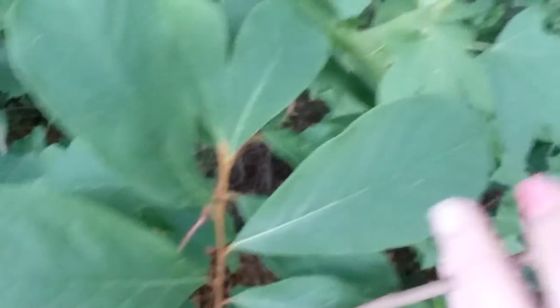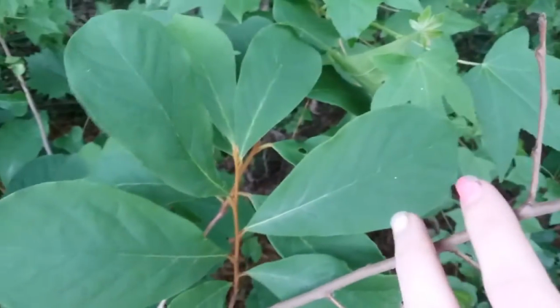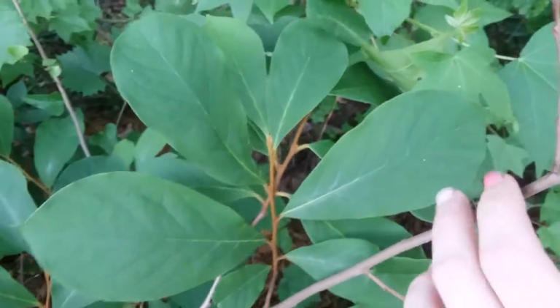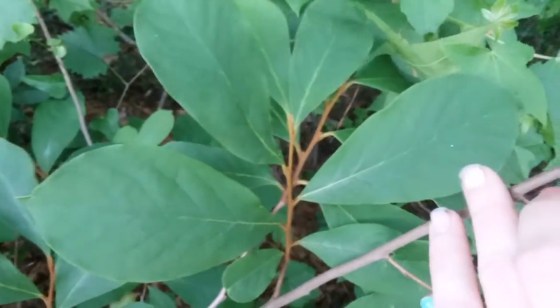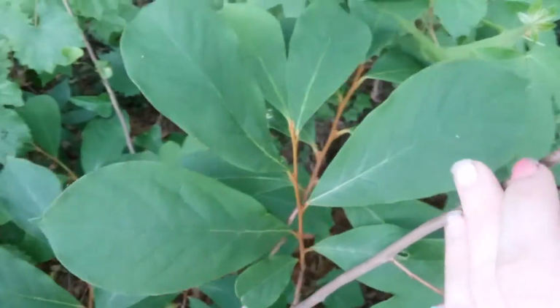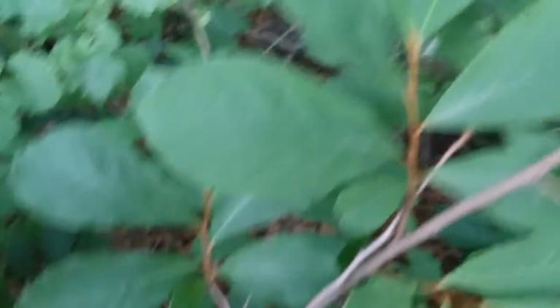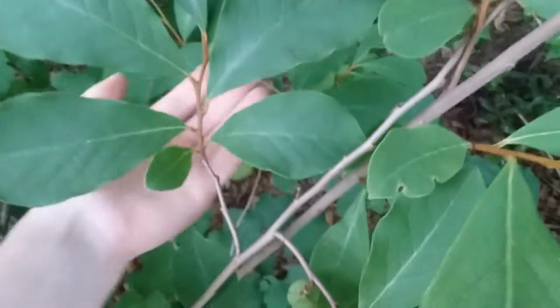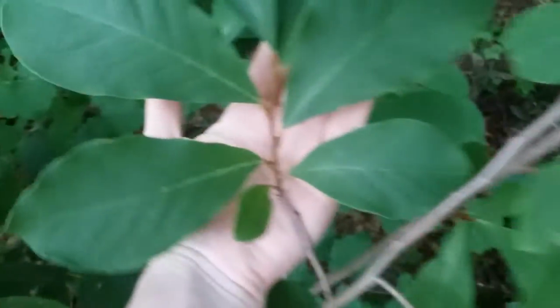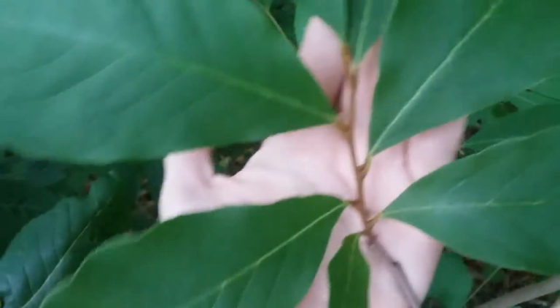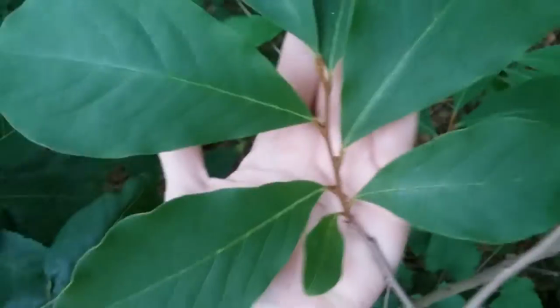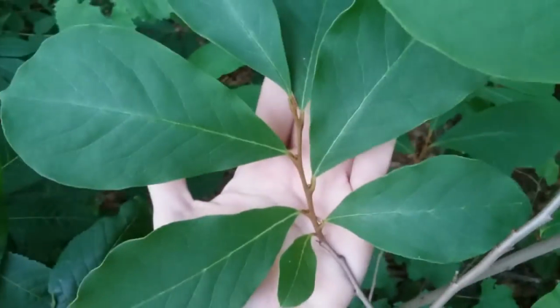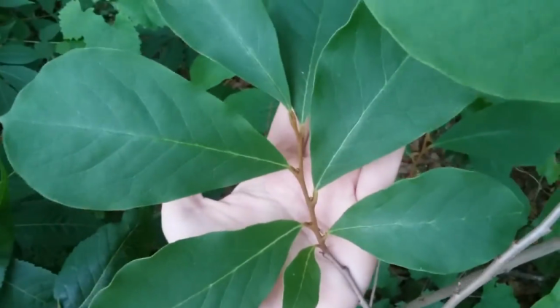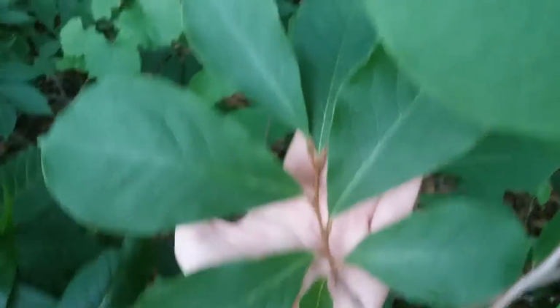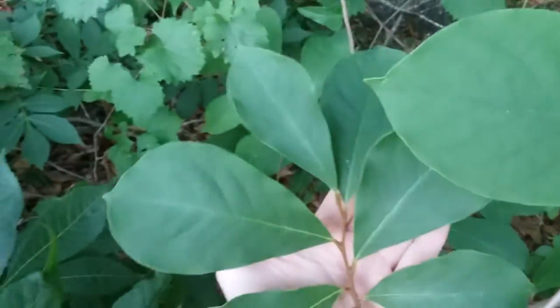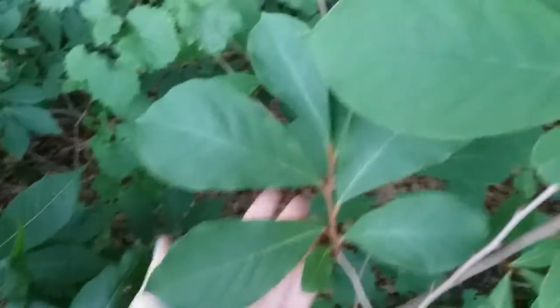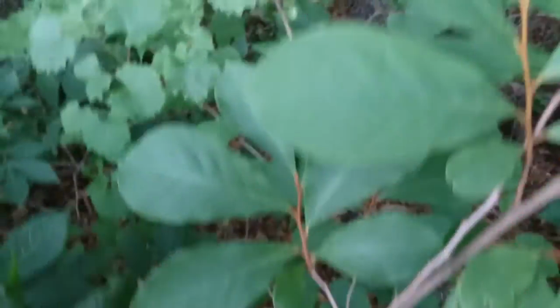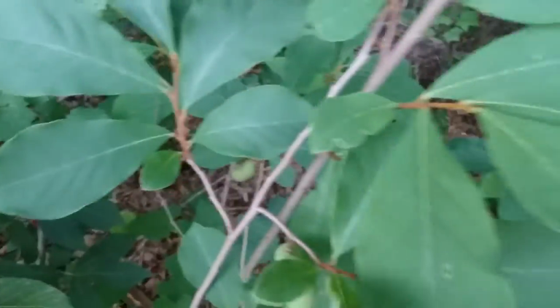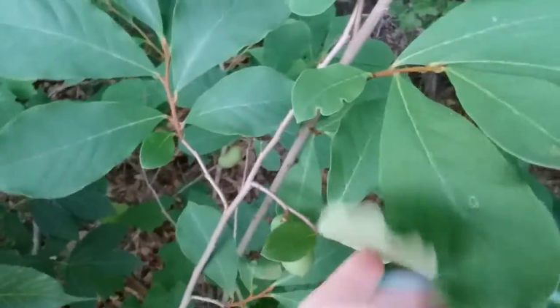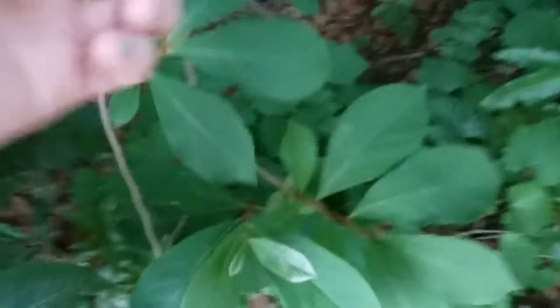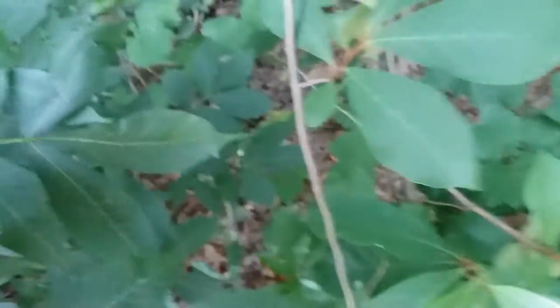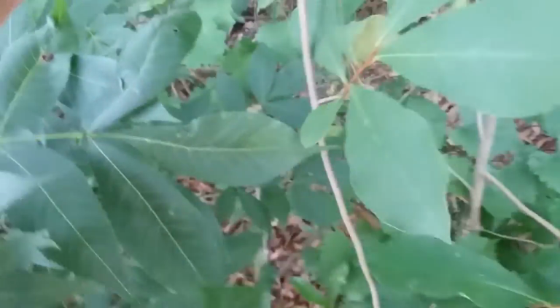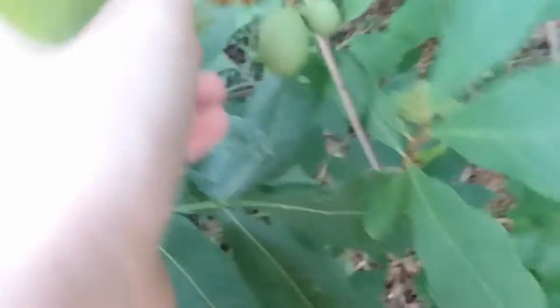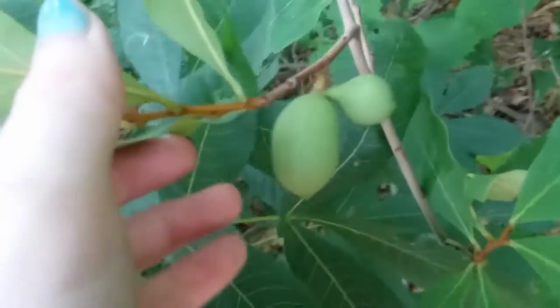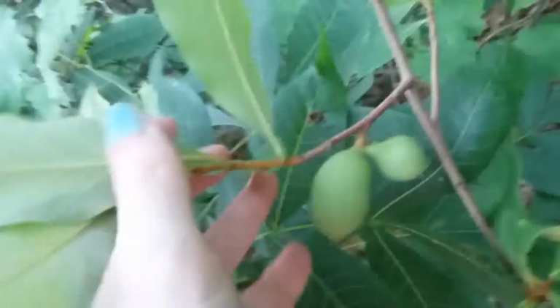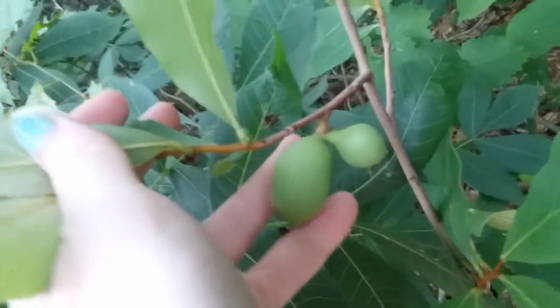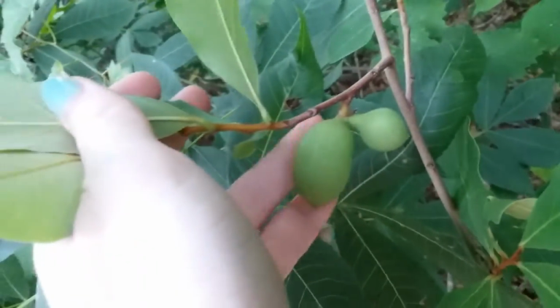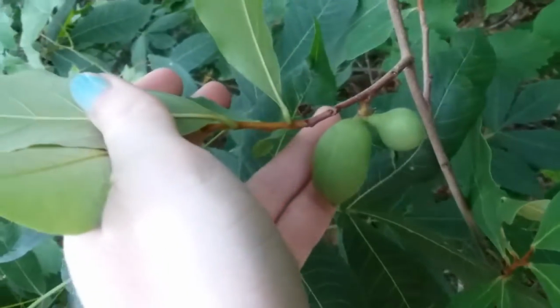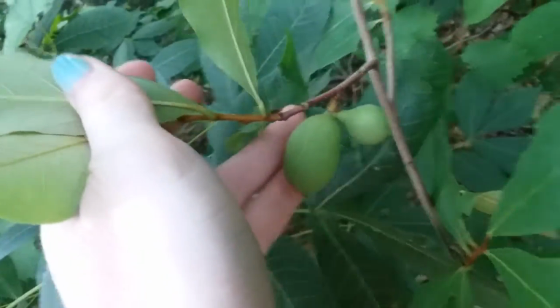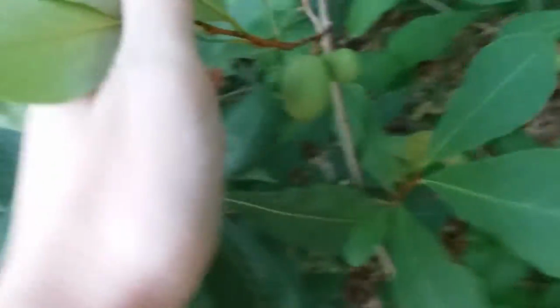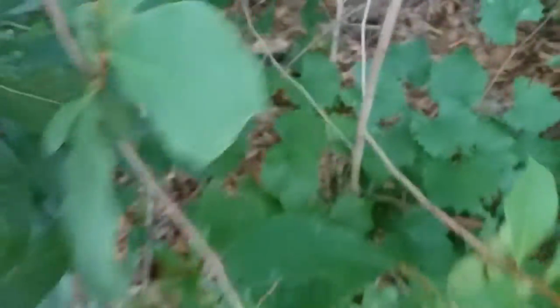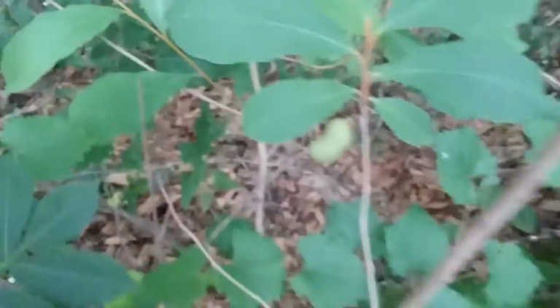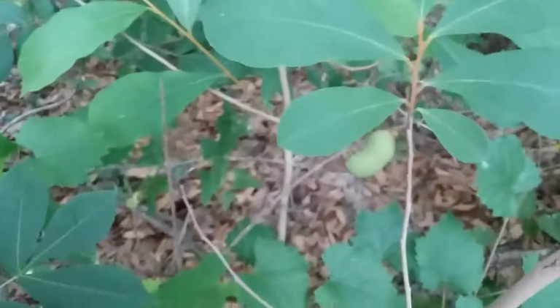This is the only pawpaw that I know of that does this. So if you see orange stems, it means it's a small flower pawpaw. If your pawpaw has fruit on it, it should be developing pretty well.